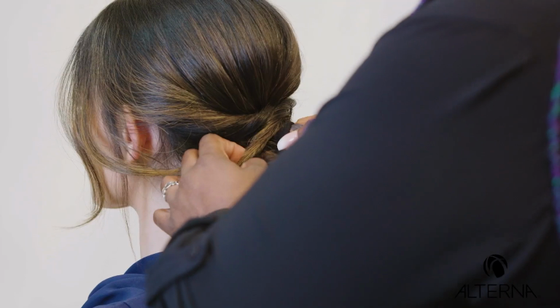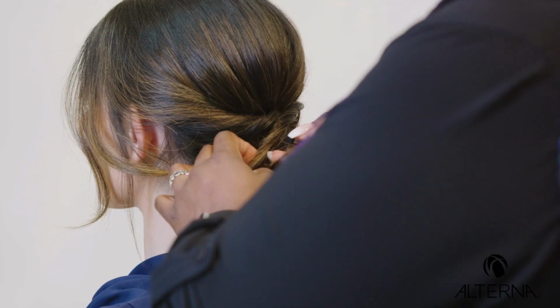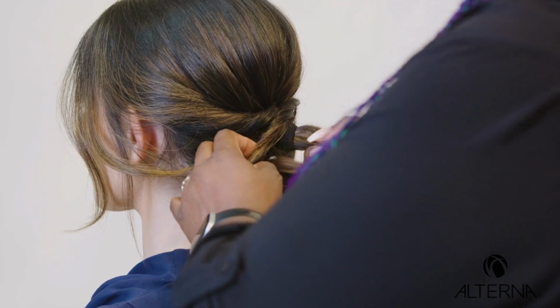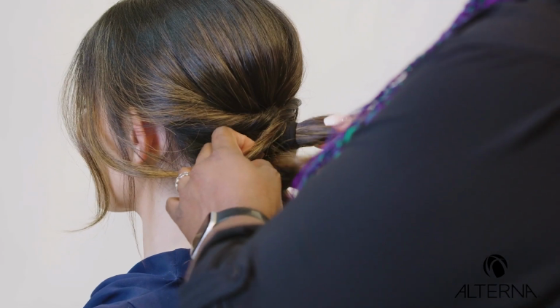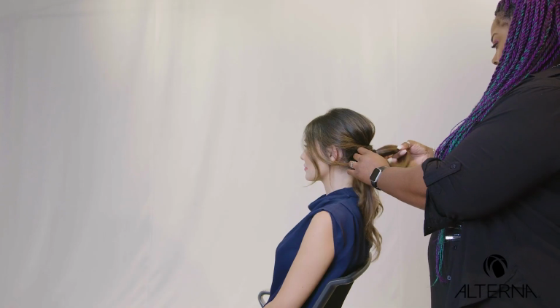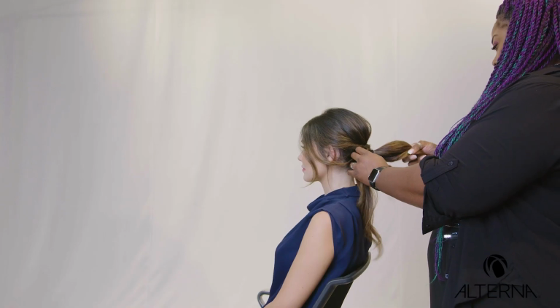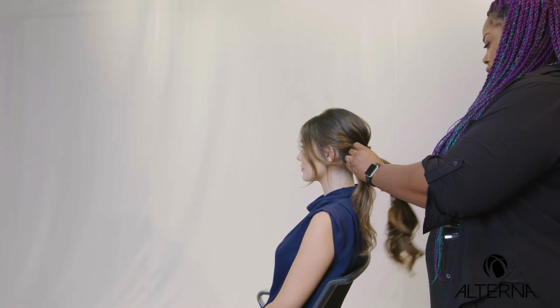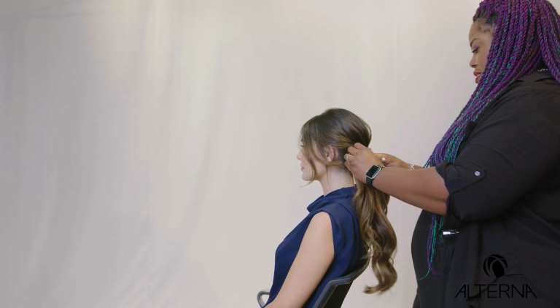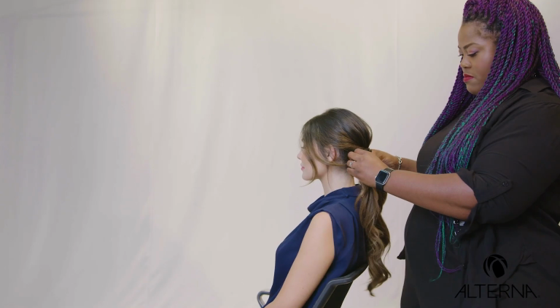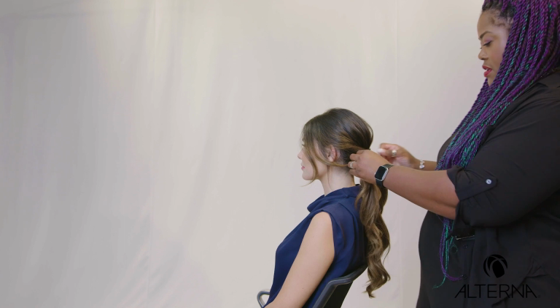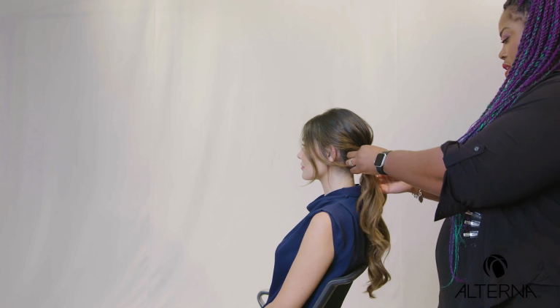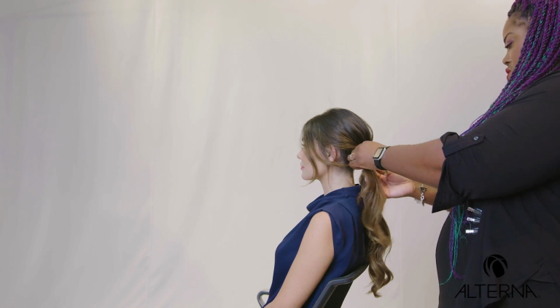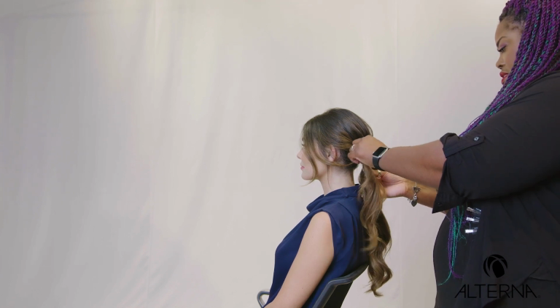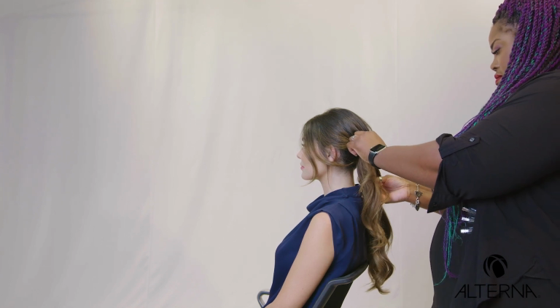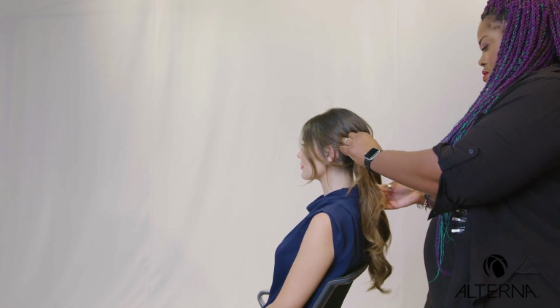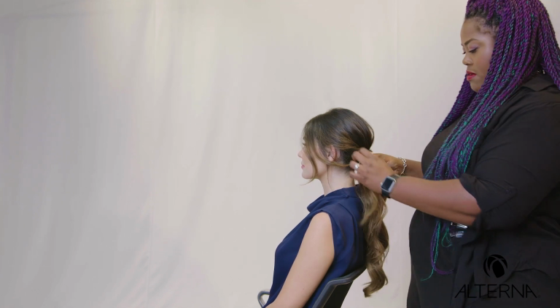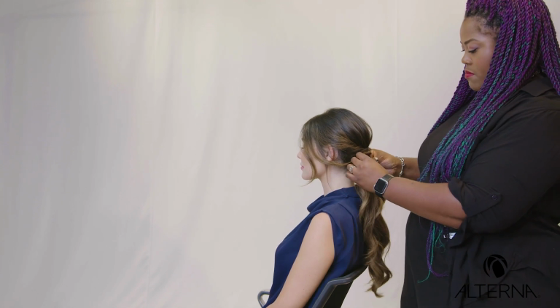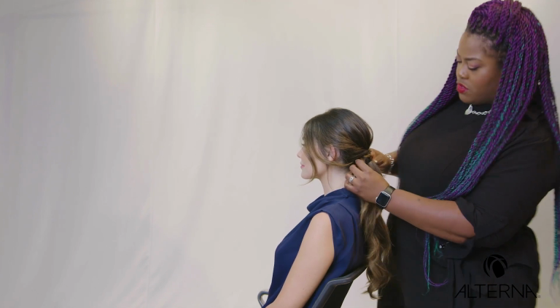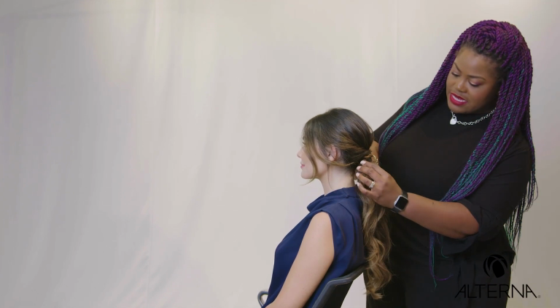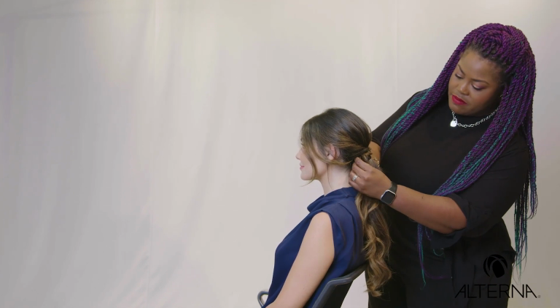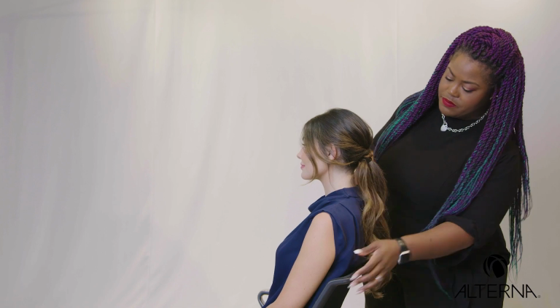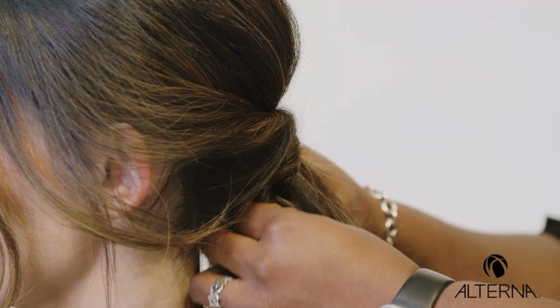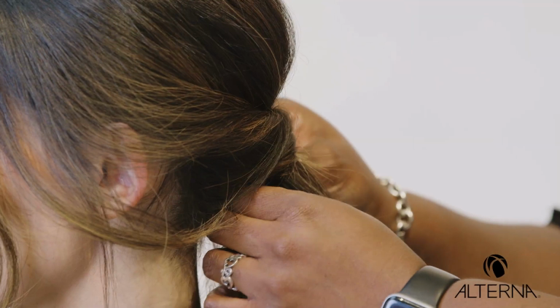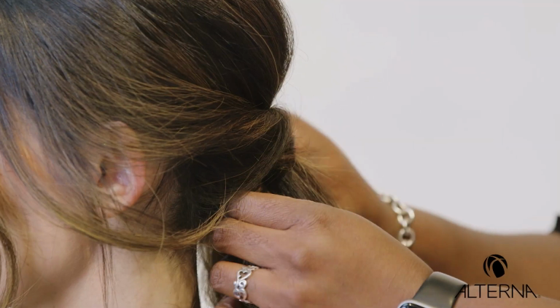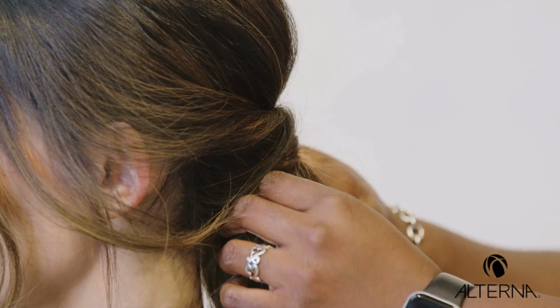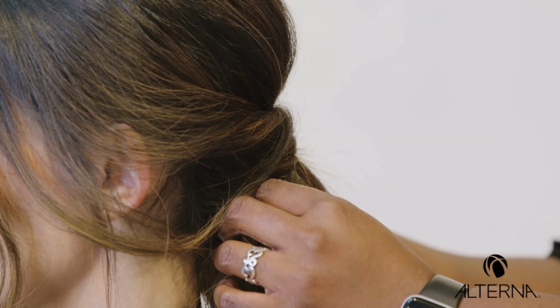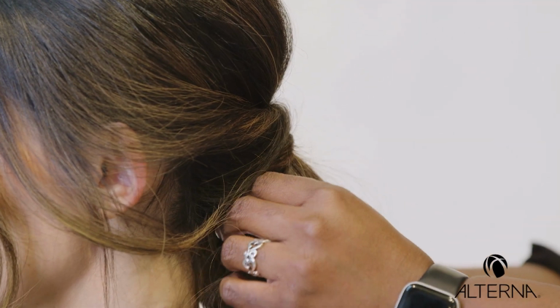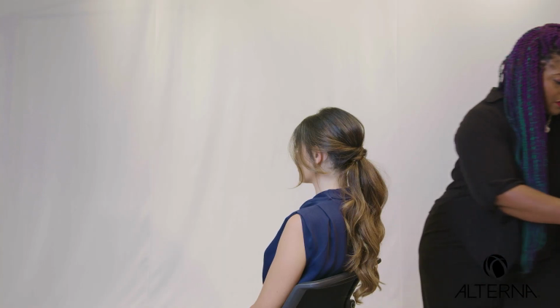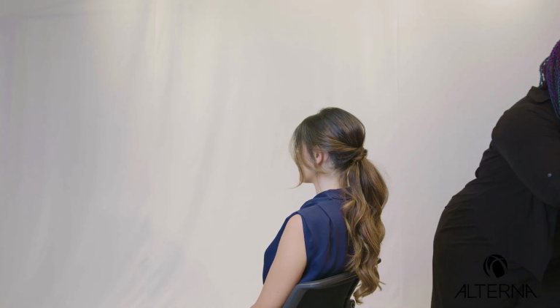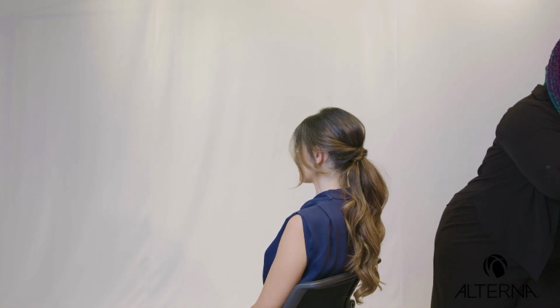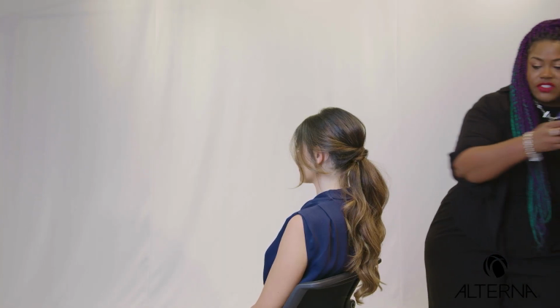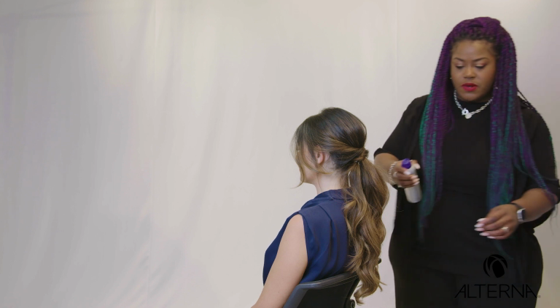Don't worry about how the elastic is migrating through, because once you get through, you can then pull to tighten. You can then go through with a little bit of texture spray.